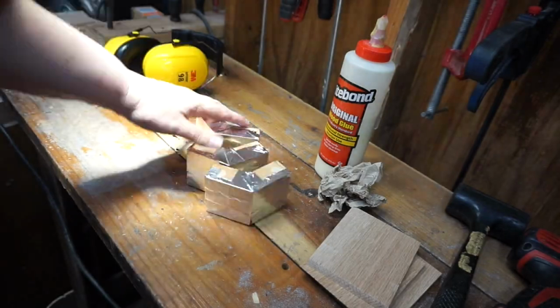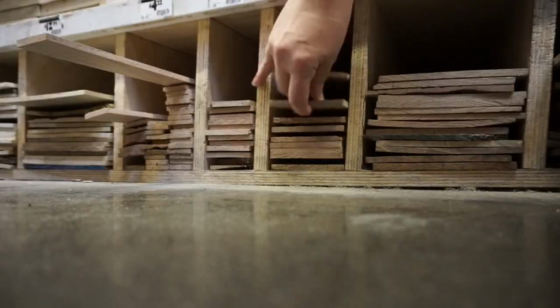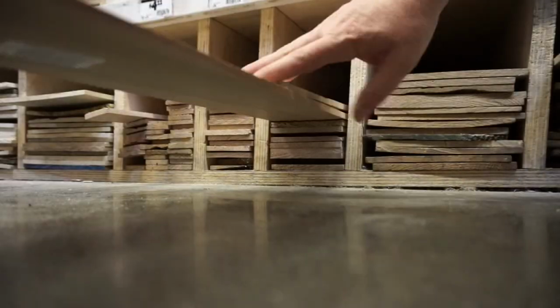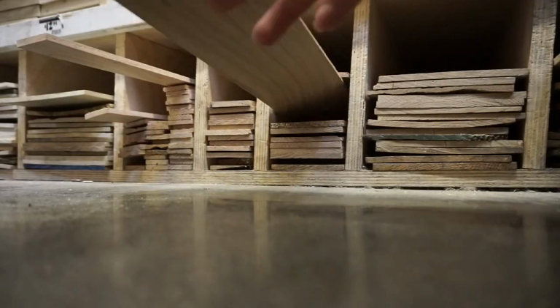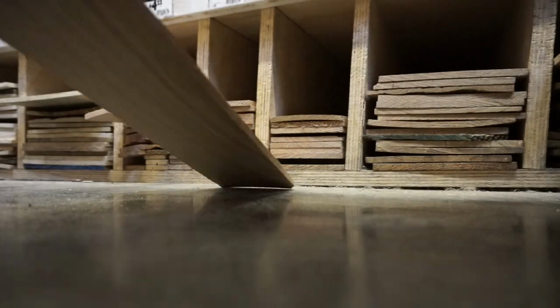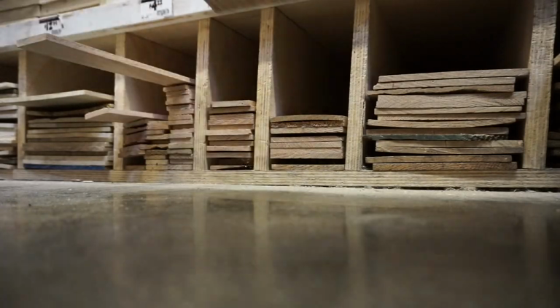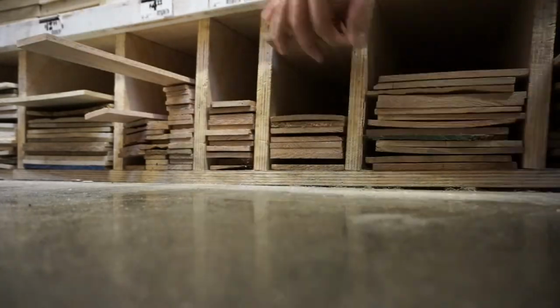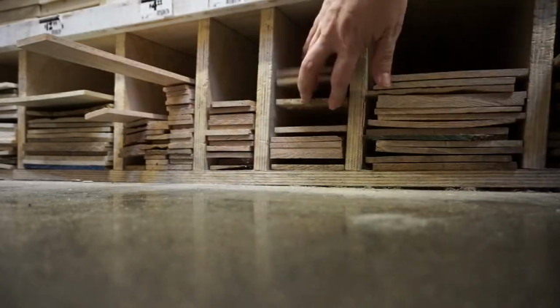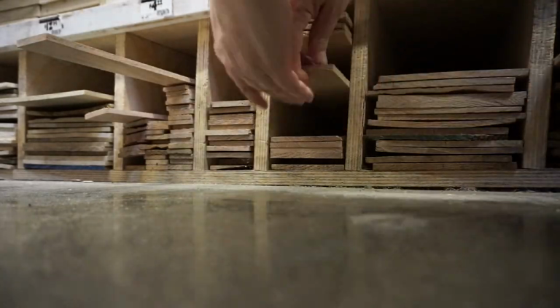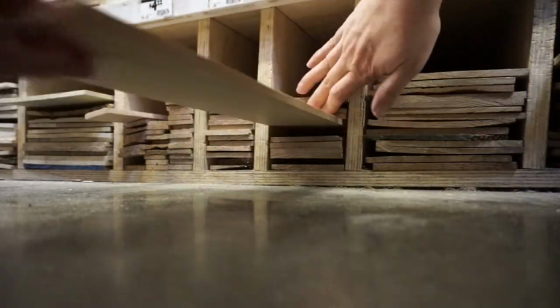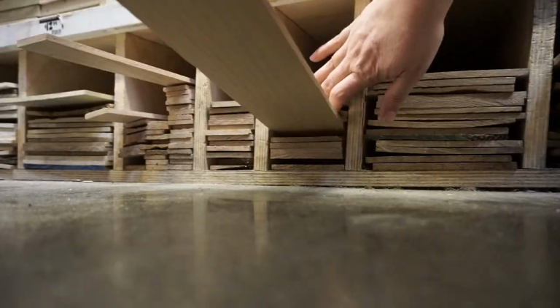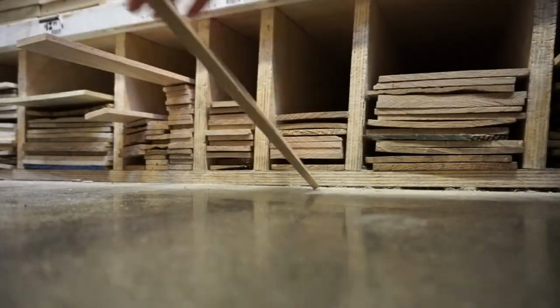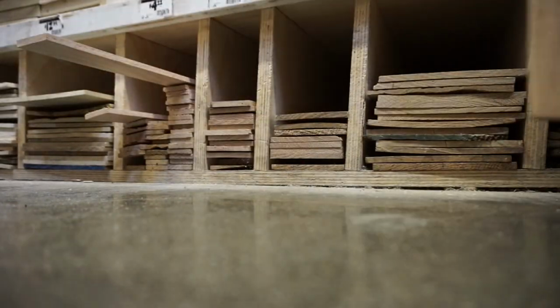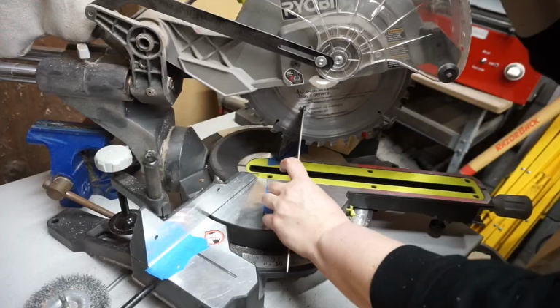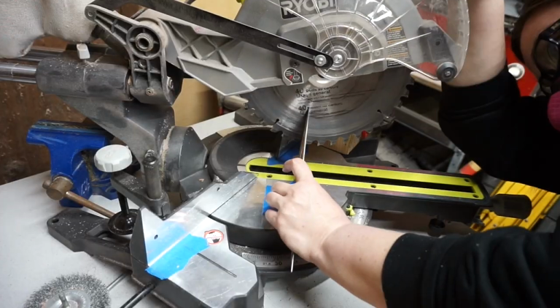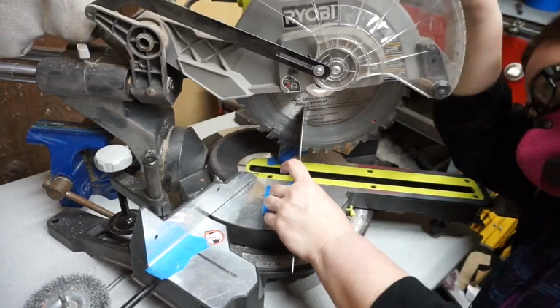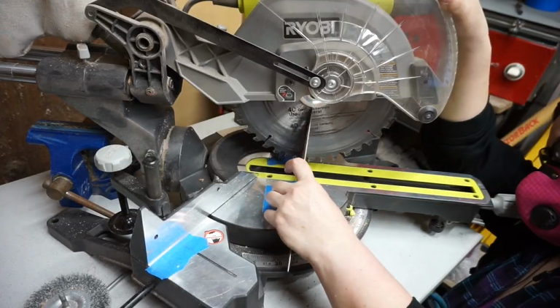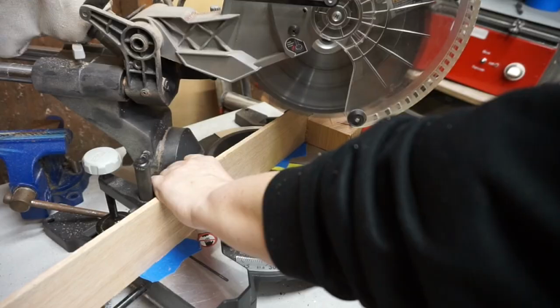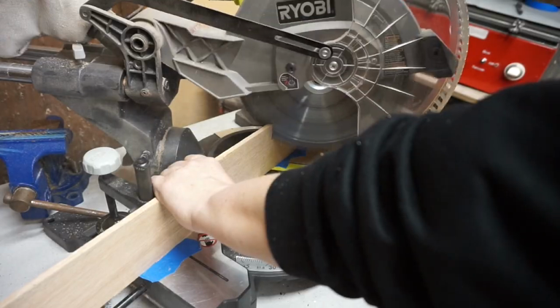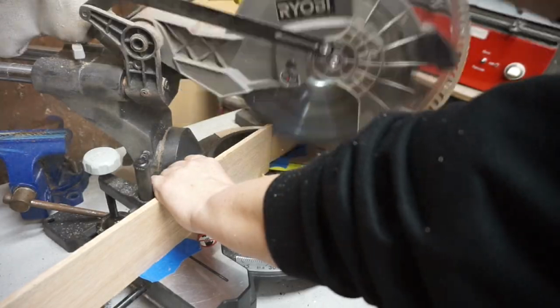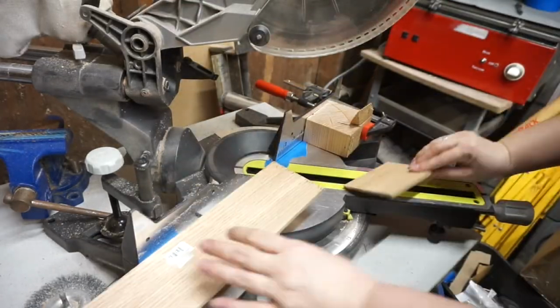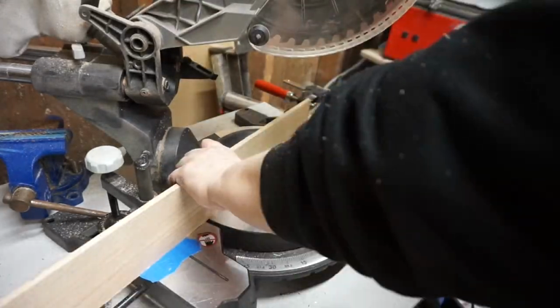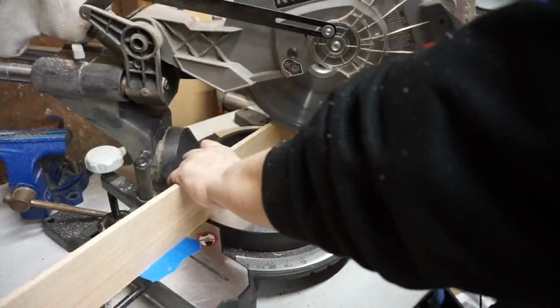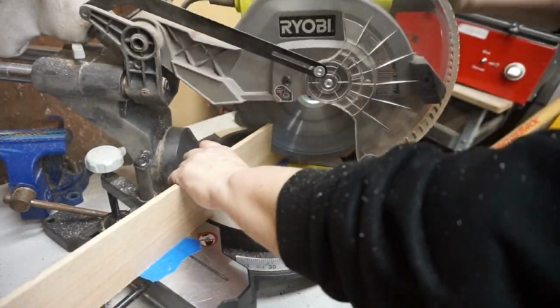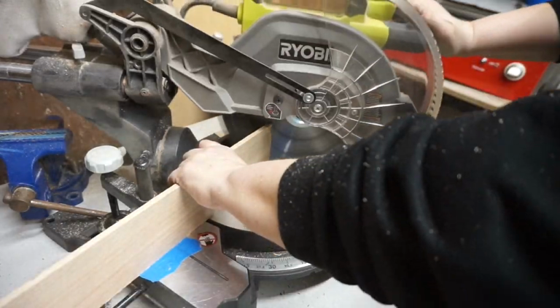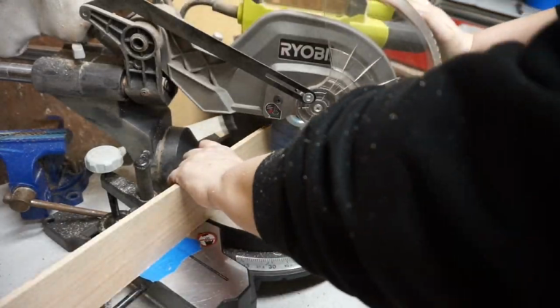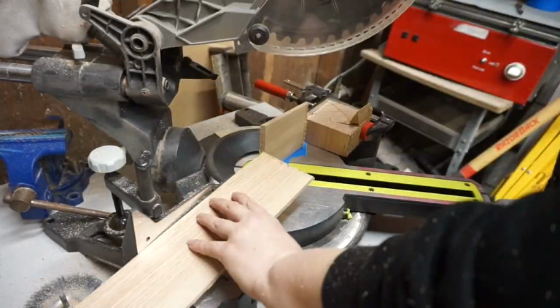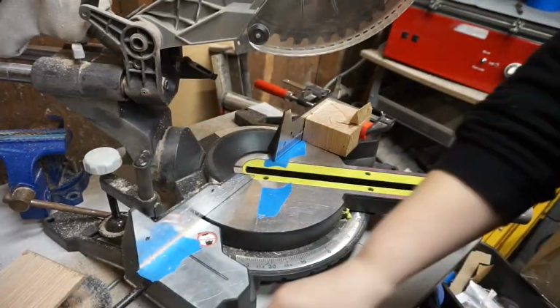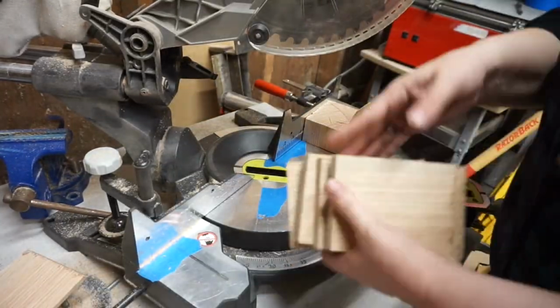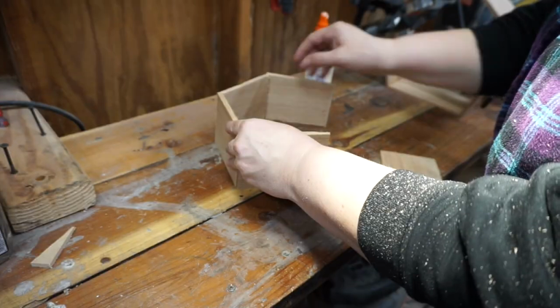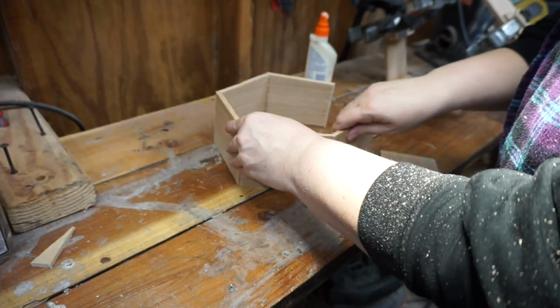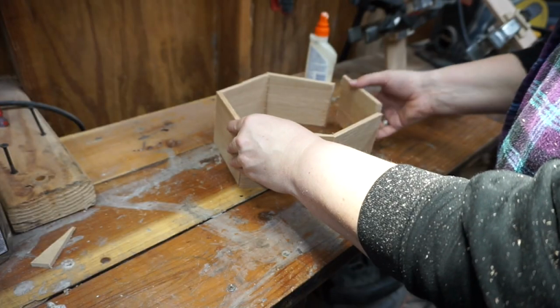The material that I'm definitely not skimping on is red oak for the drum shells. For simplicity's sake, I've been using pre-cut hobby boards, cutting the oak down to 4 and a half inches.